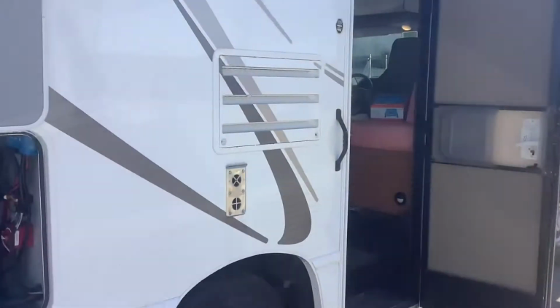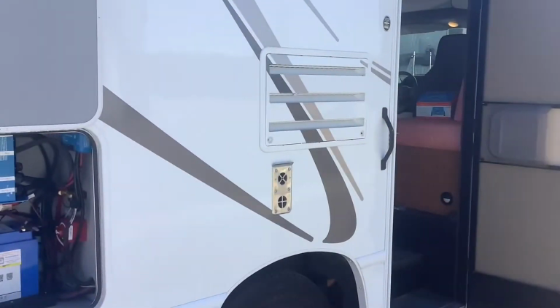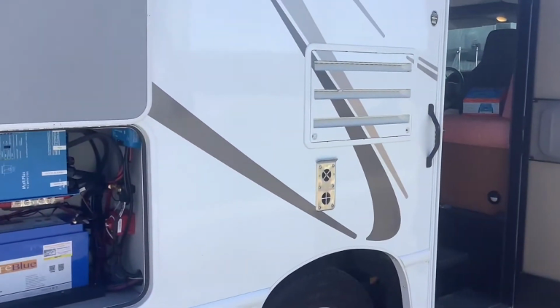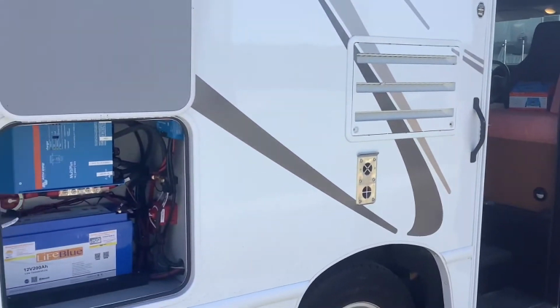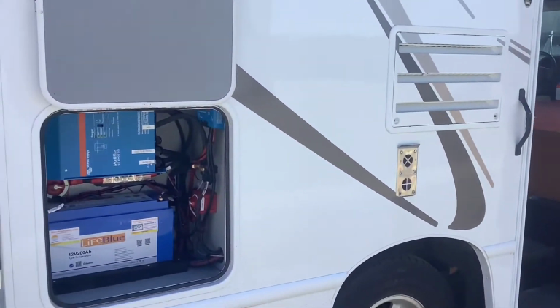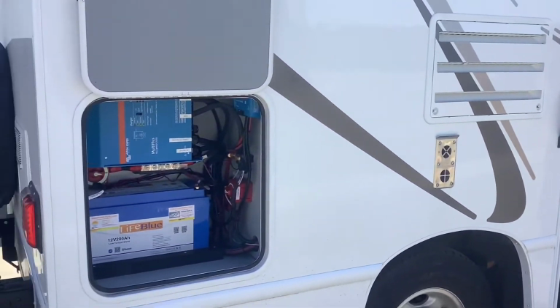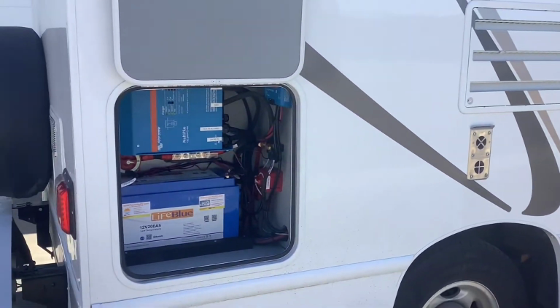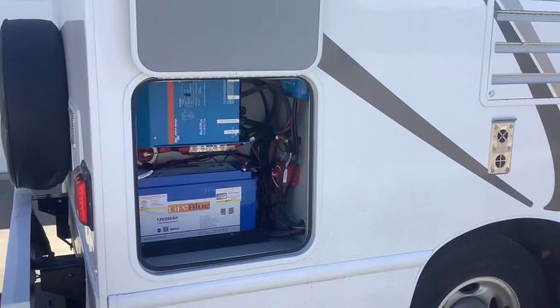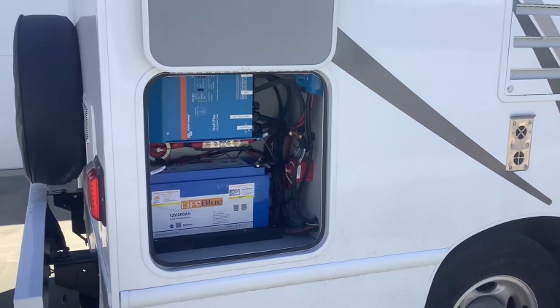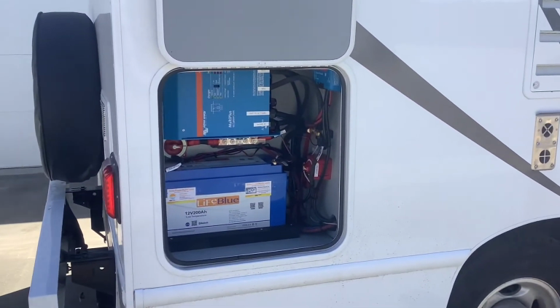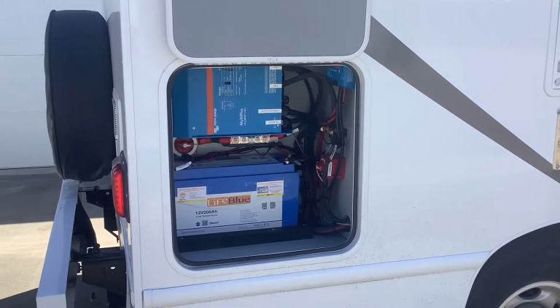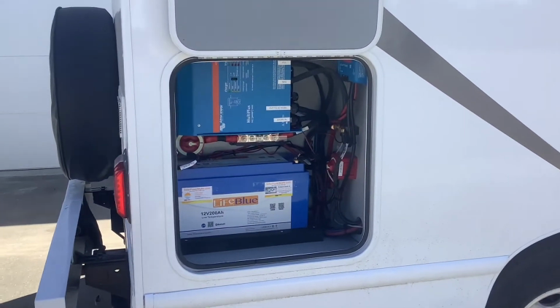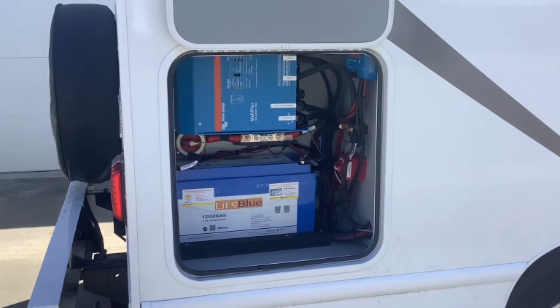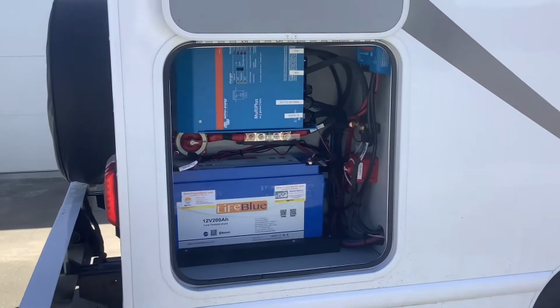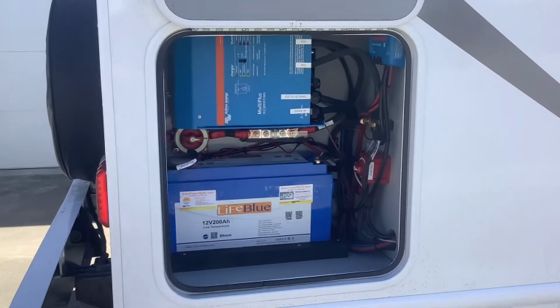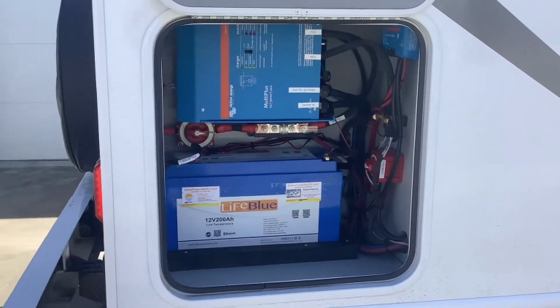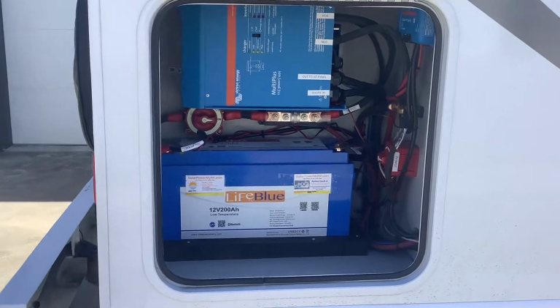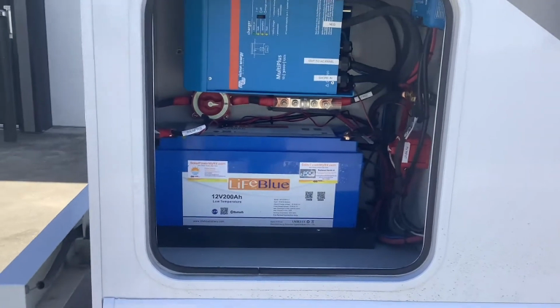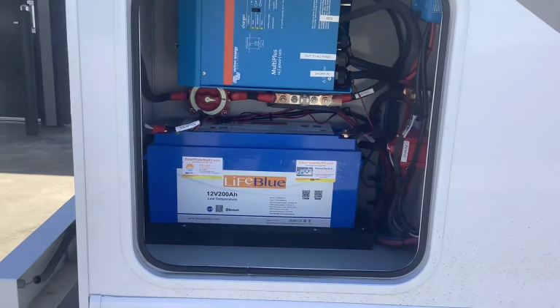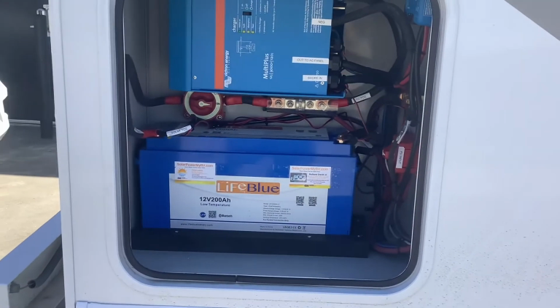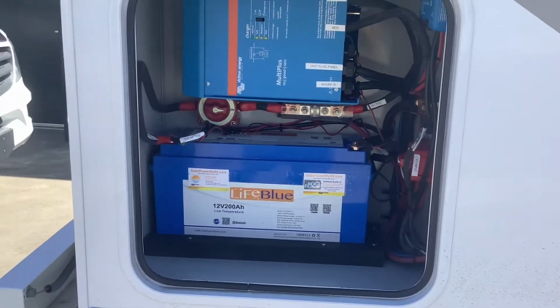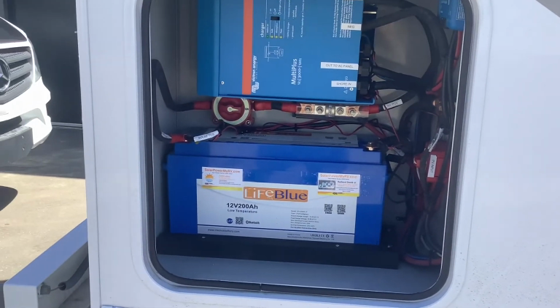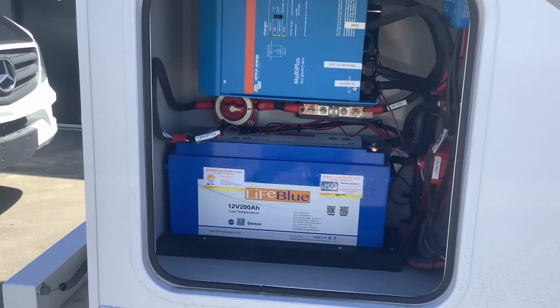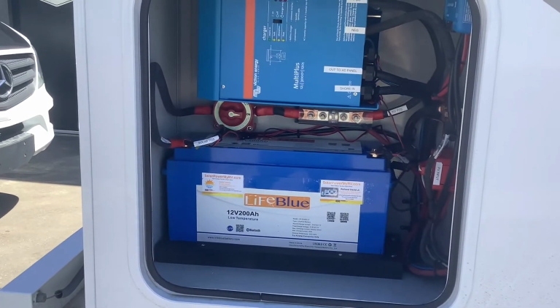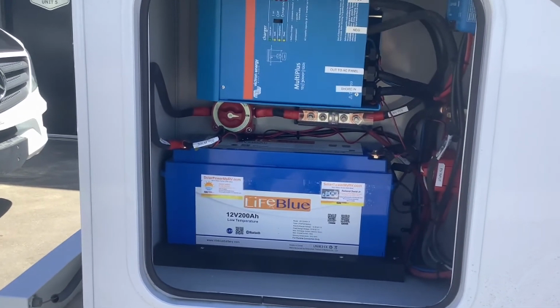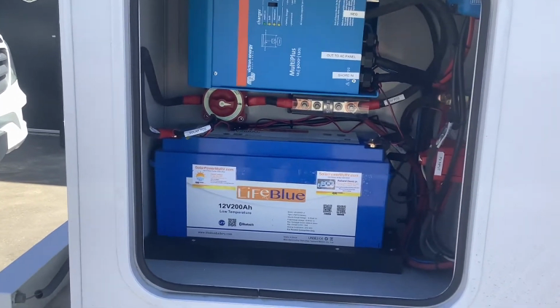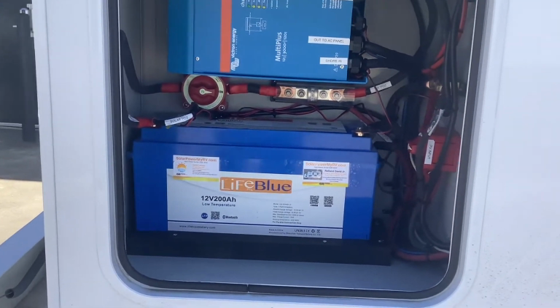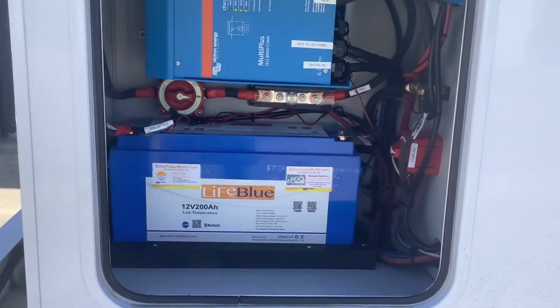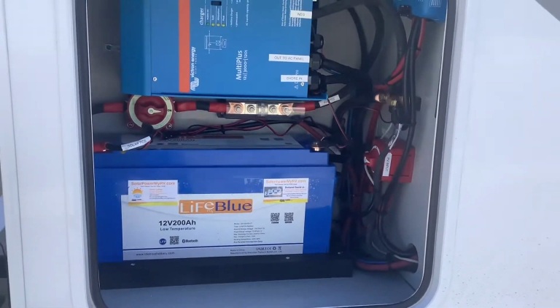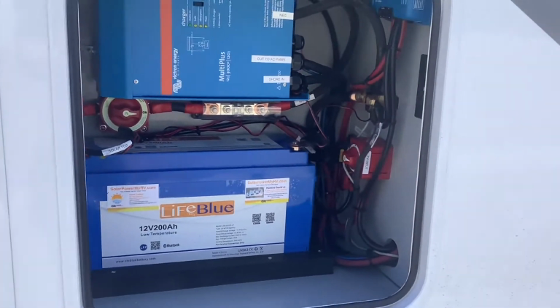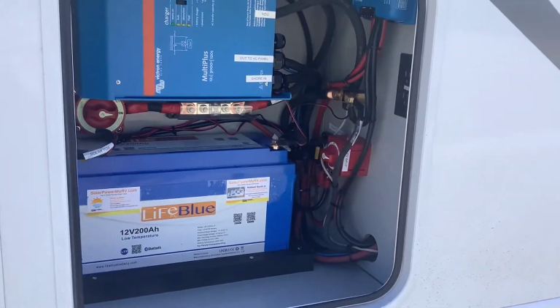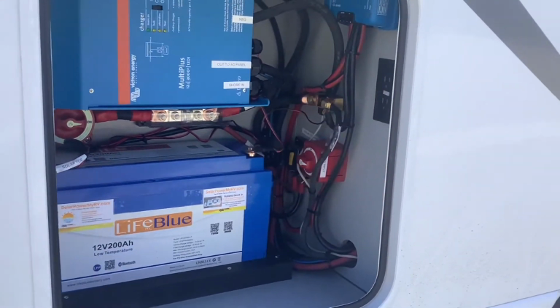We installed the lithium battery, the inverter, and the solar controller here in this rear compartment. There's also enough space to add one more battery in the future.